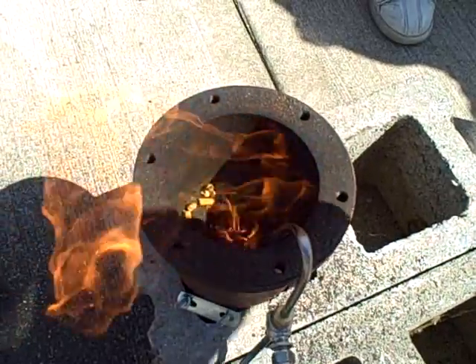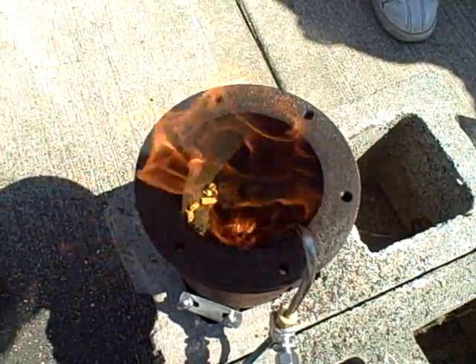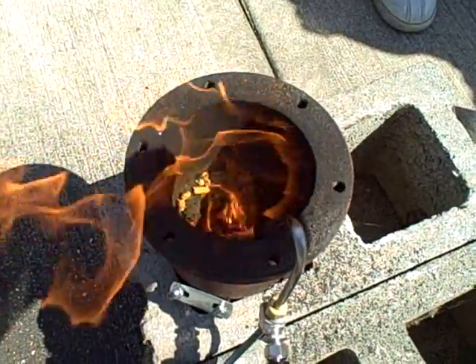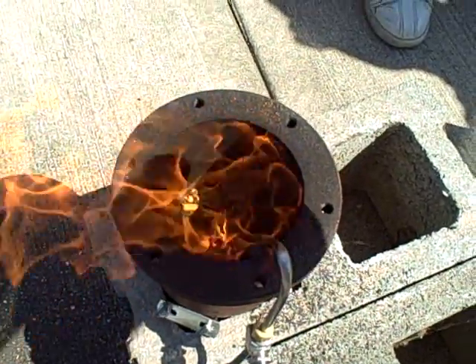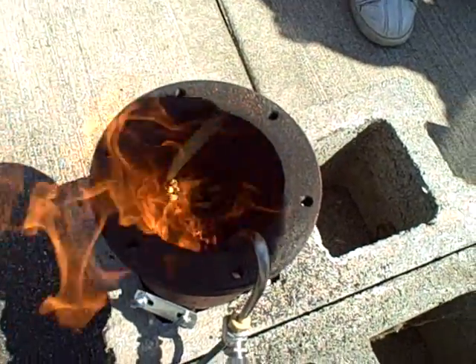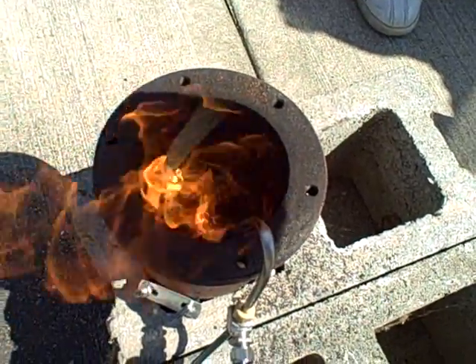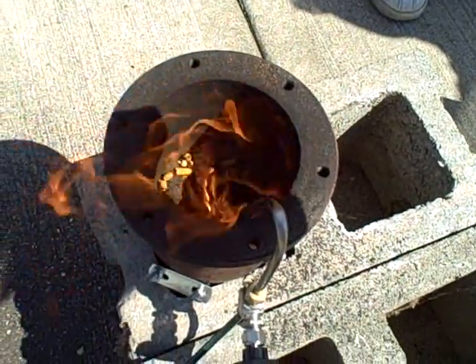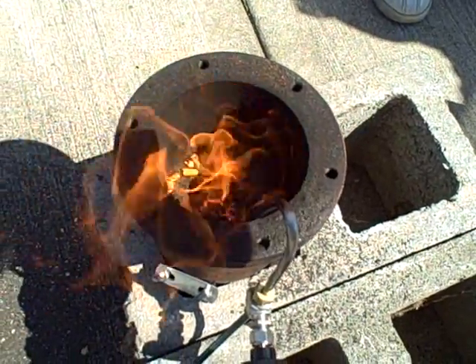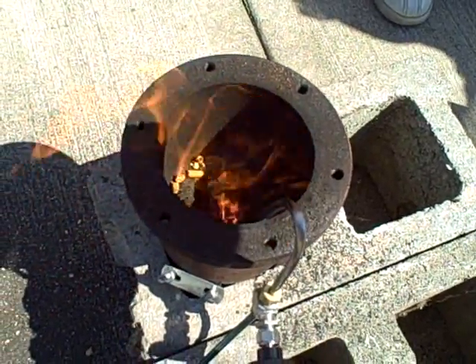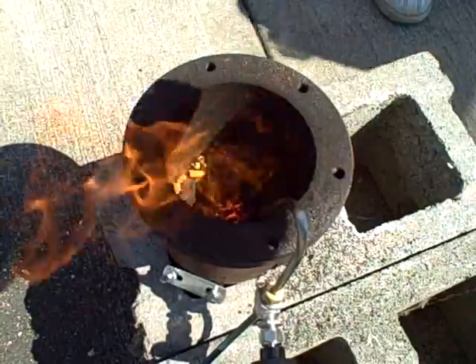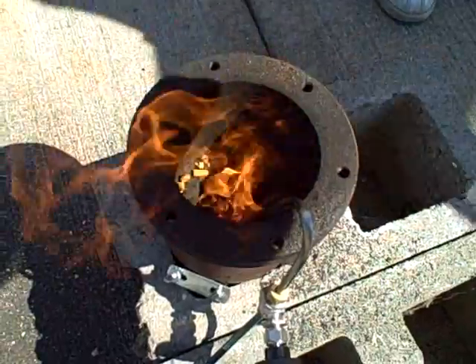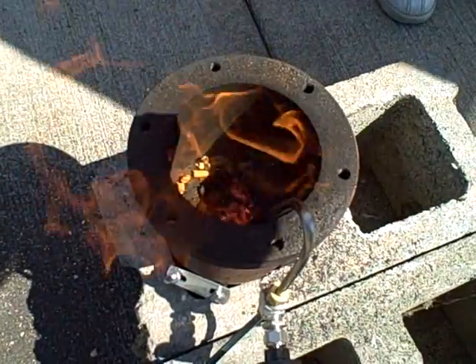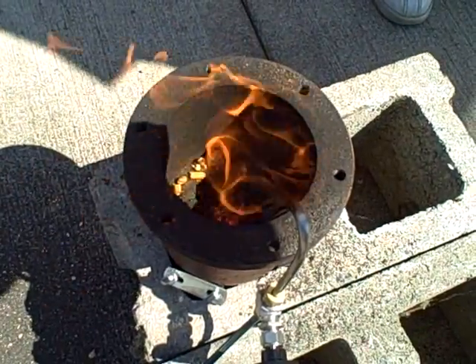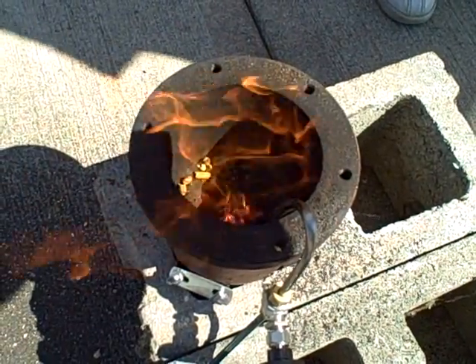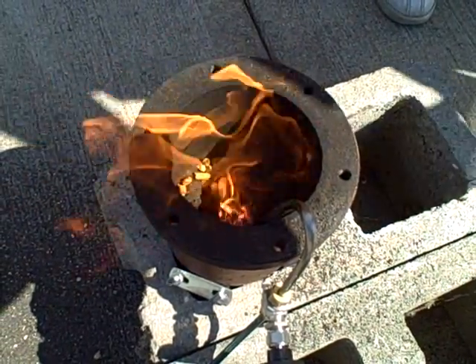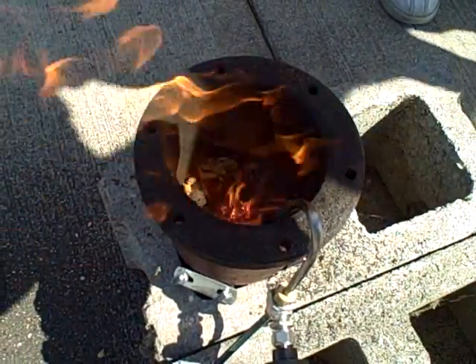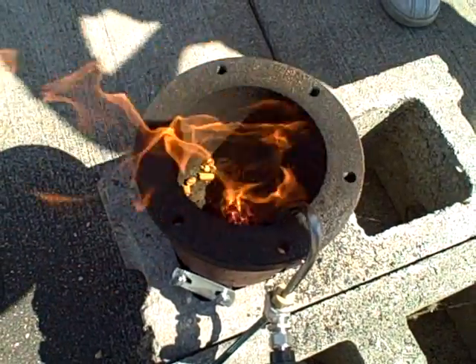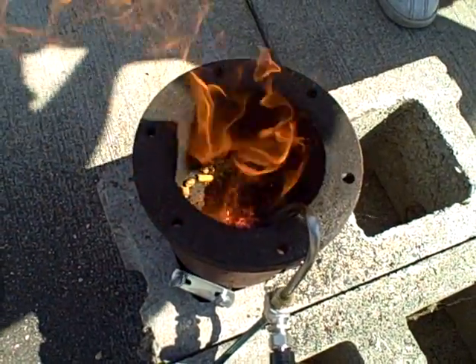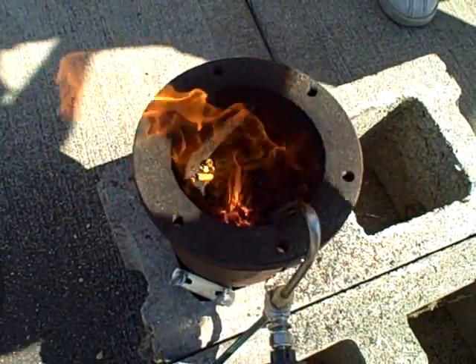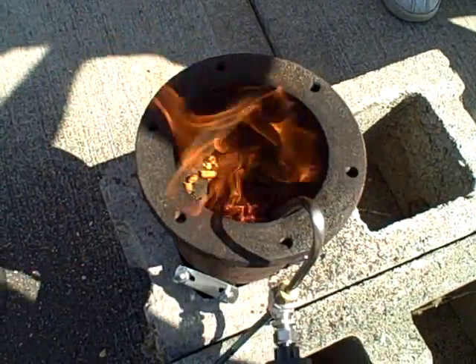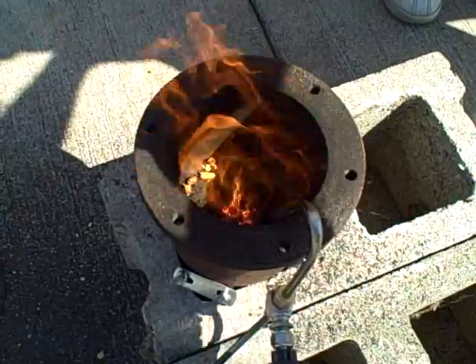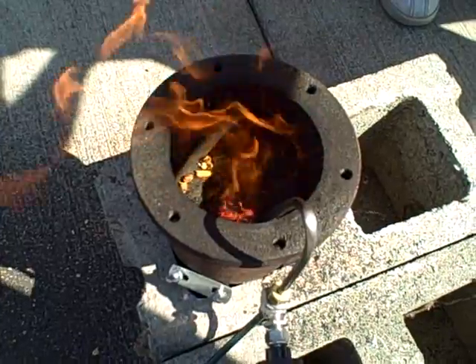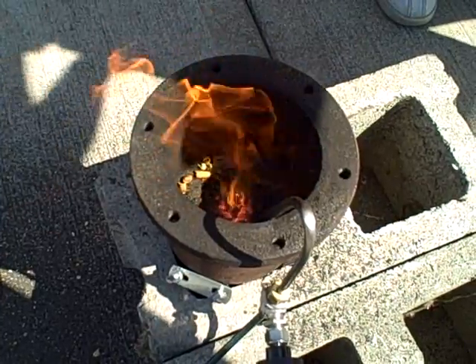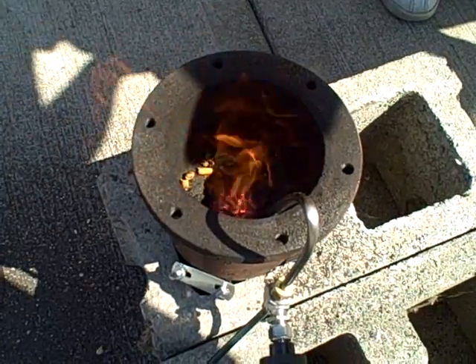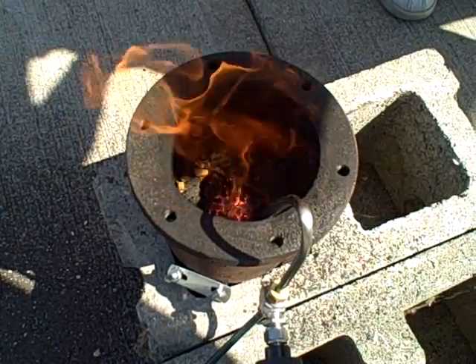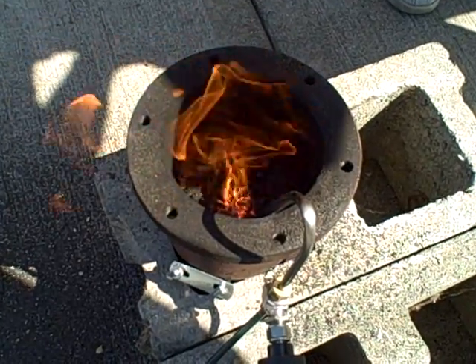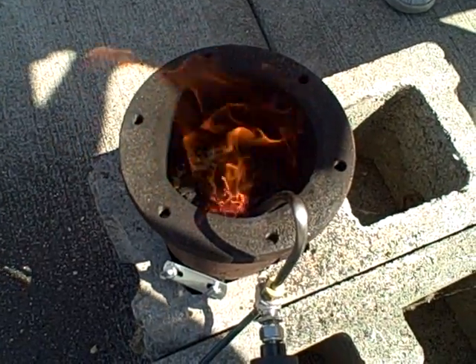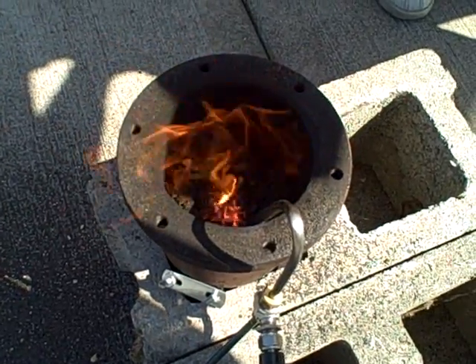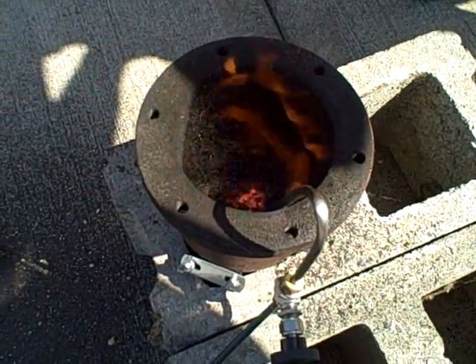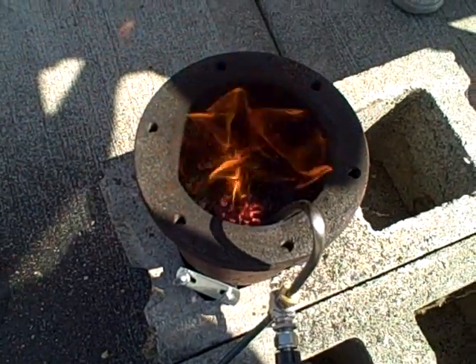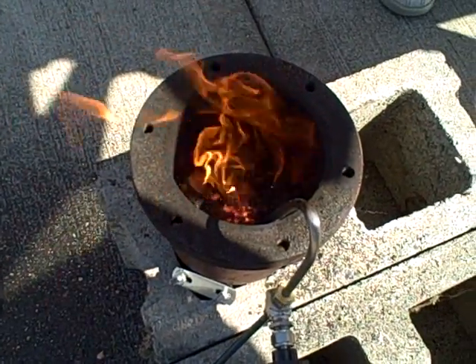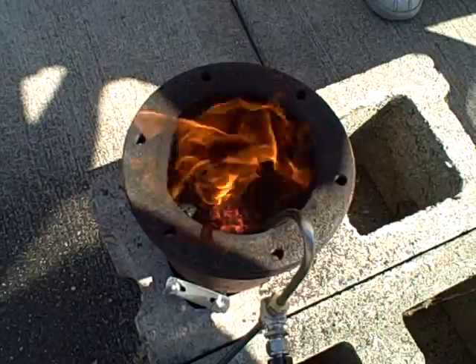You can see the fluidizing action — you can see how the wood pellets are starting to roll around. That's what I wanted to happen. The wood pellets are now getting mixed with the finer powder, giving a nice even distribution of heat.